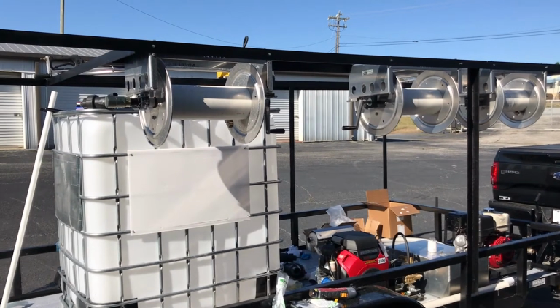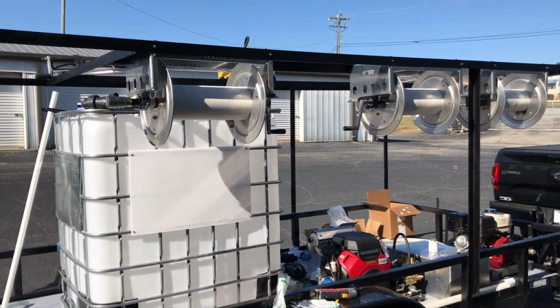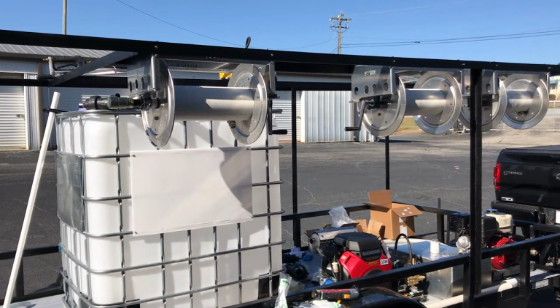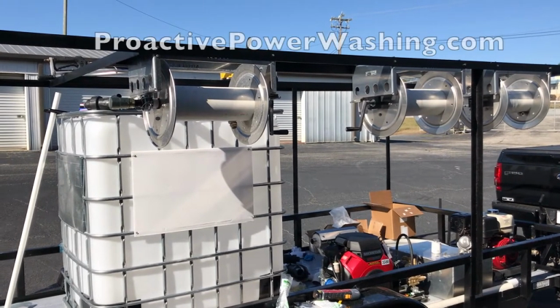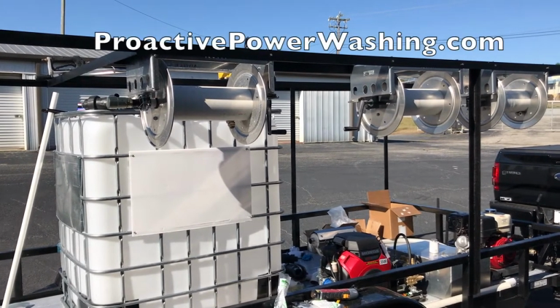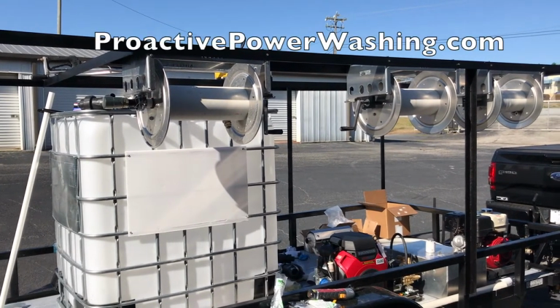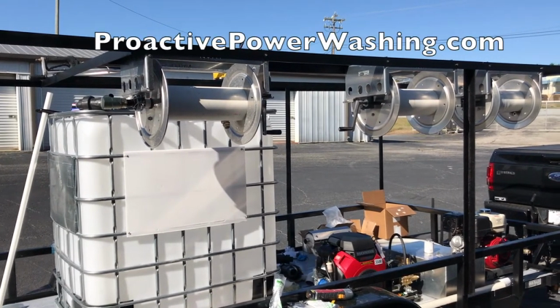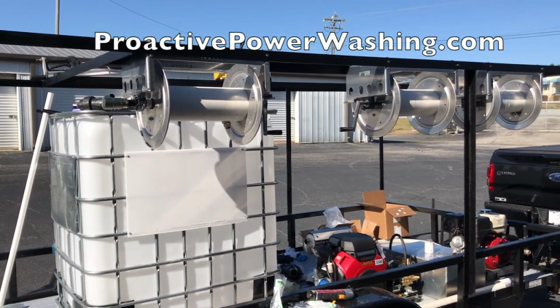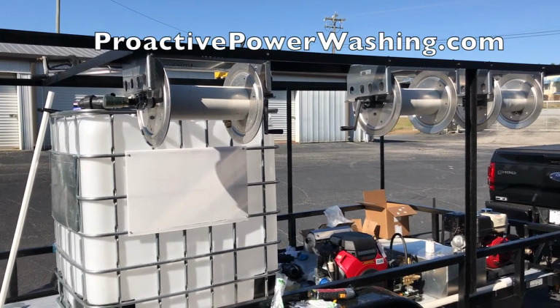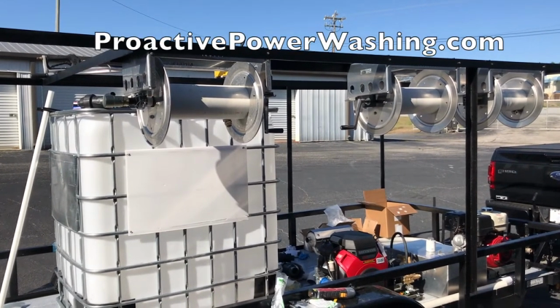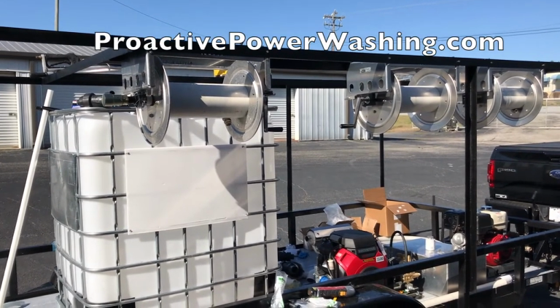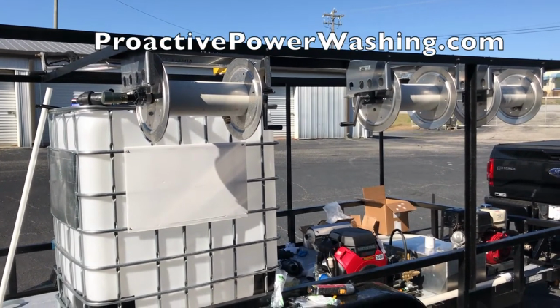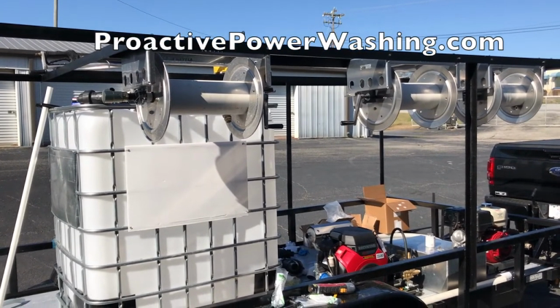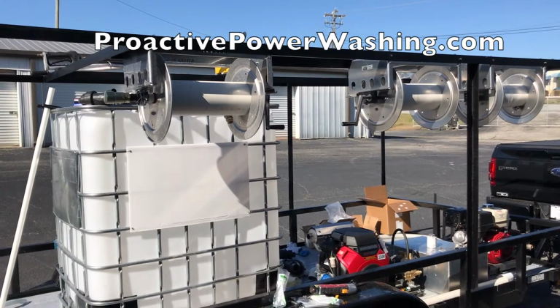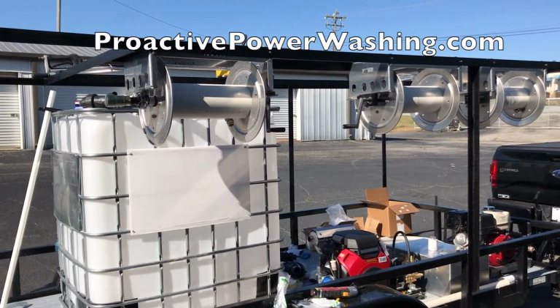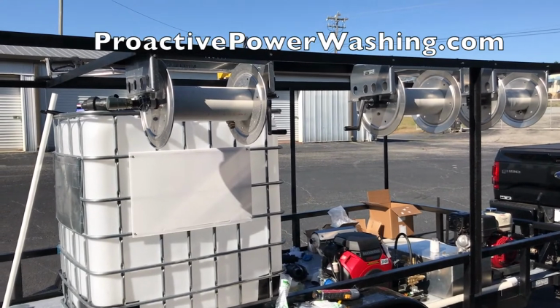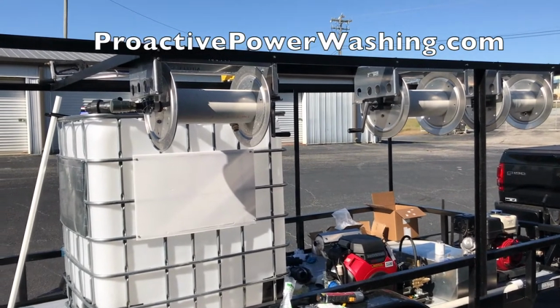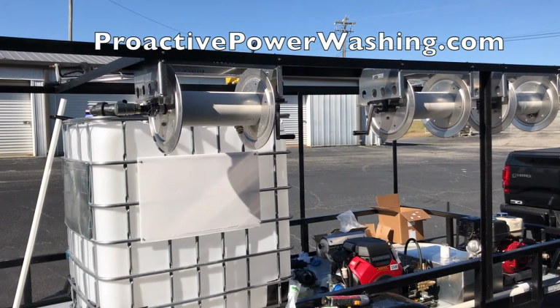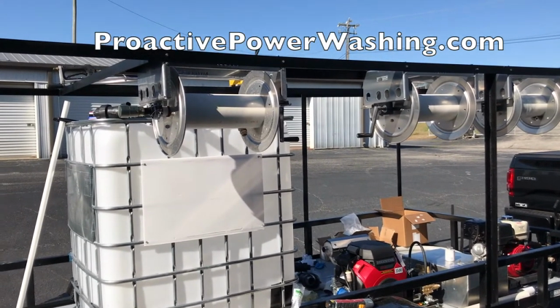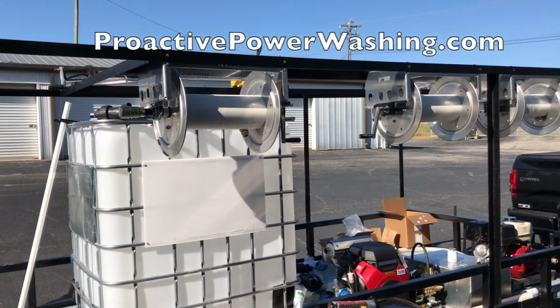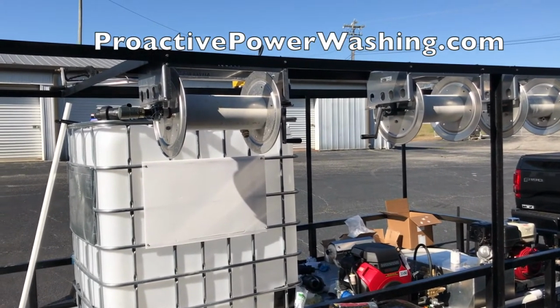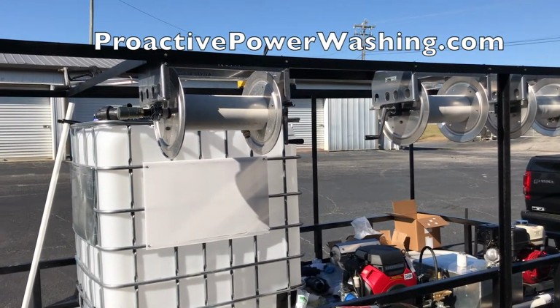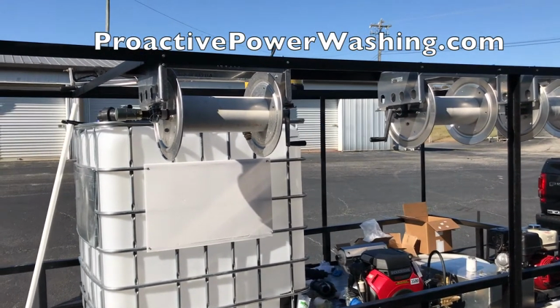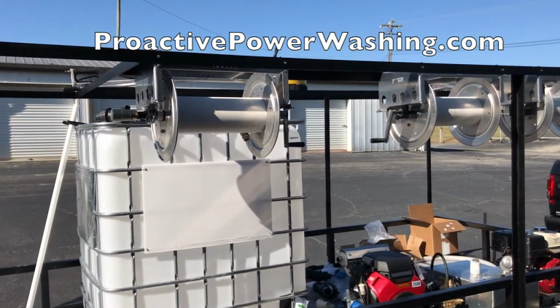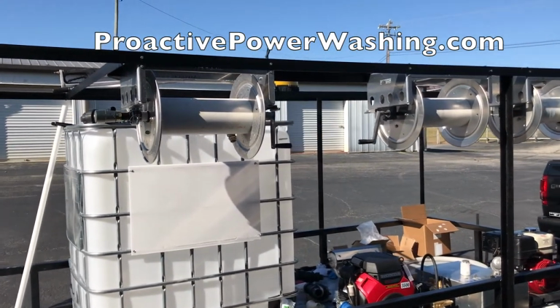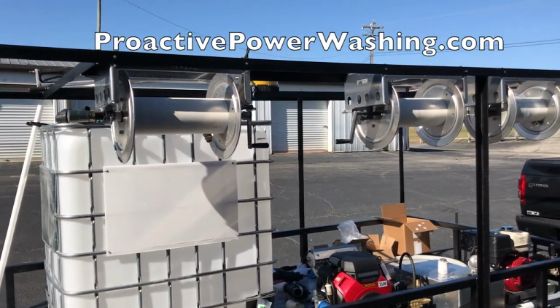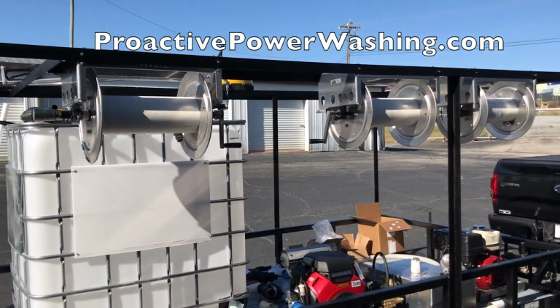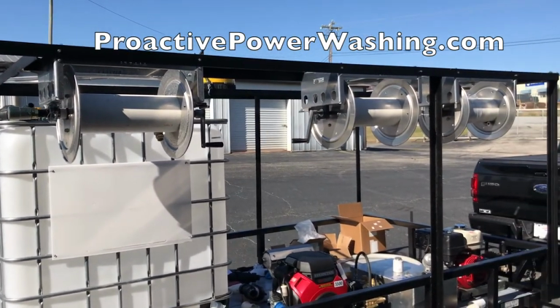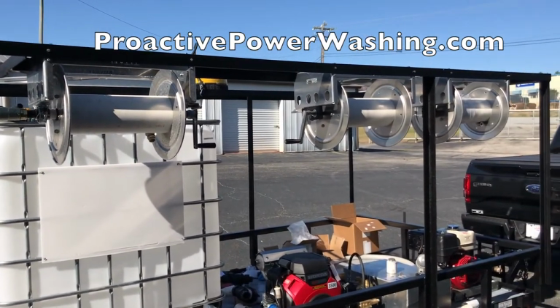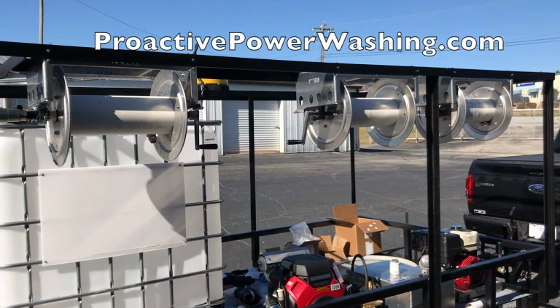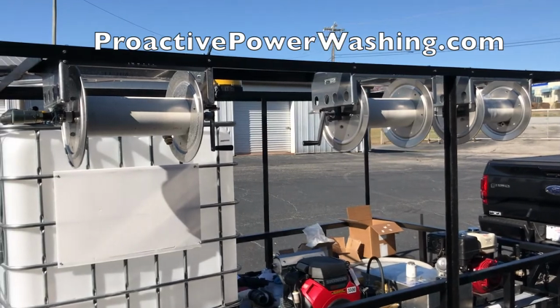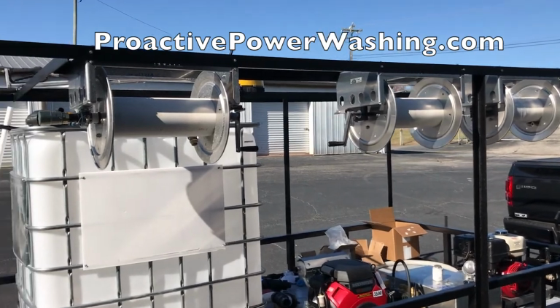Hey, it's John with ProActive here in Greenville, South Carolina.